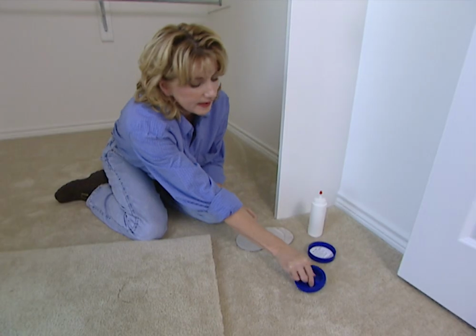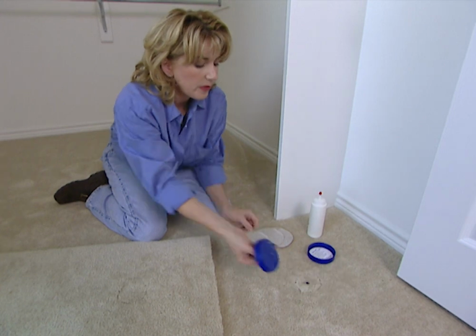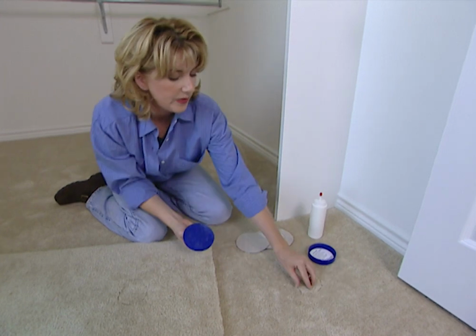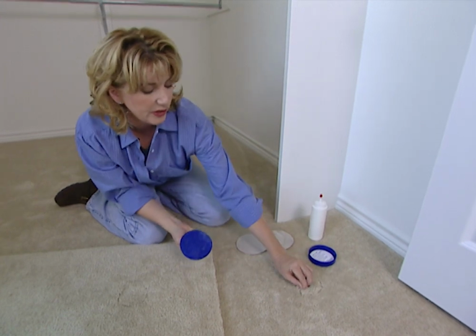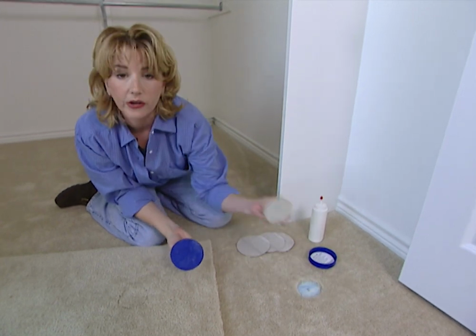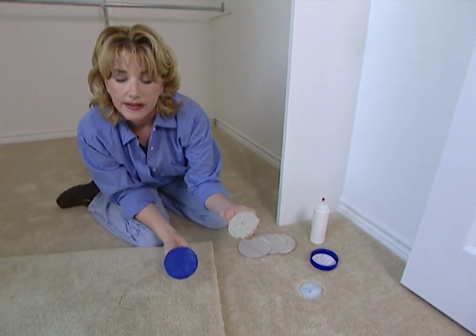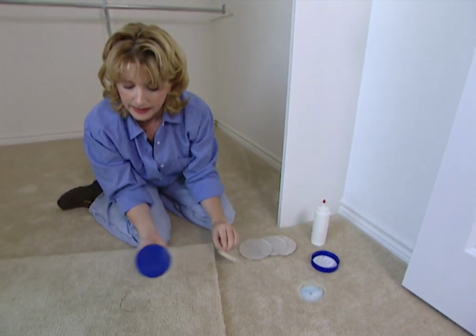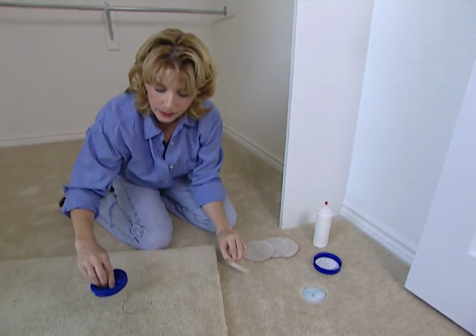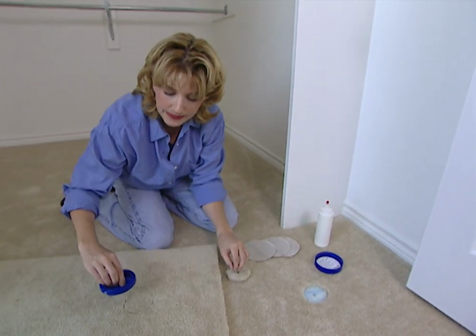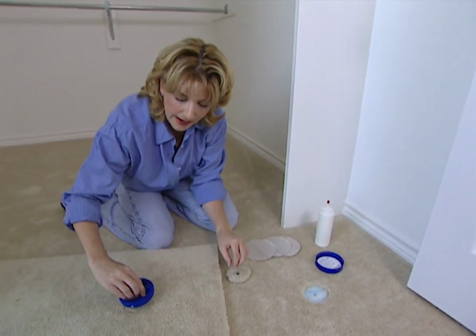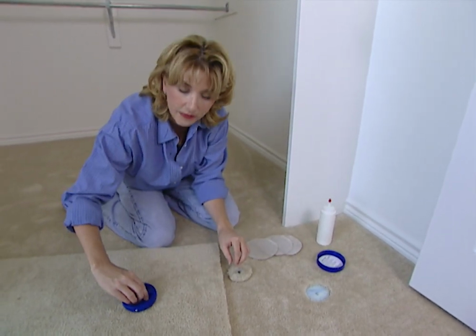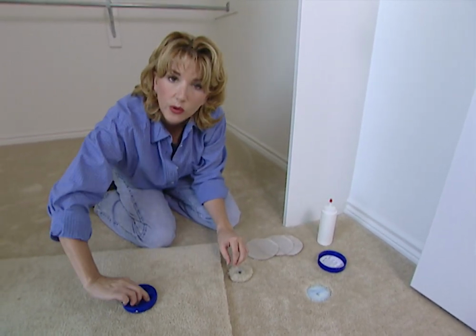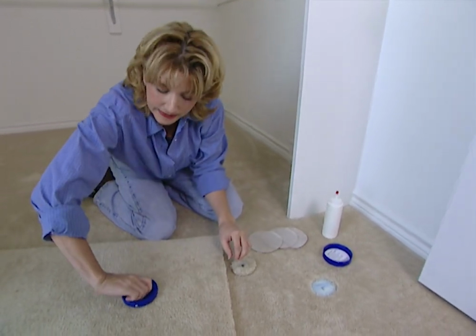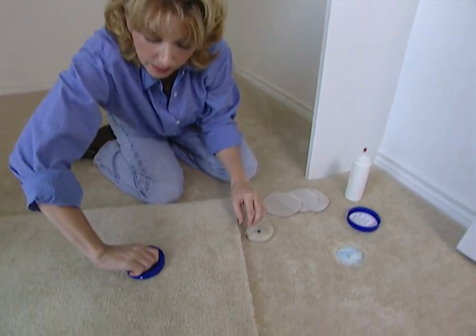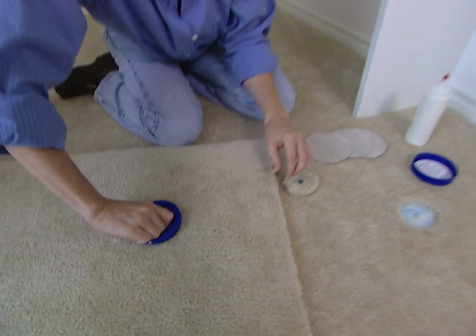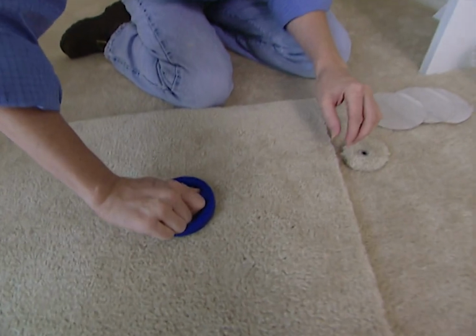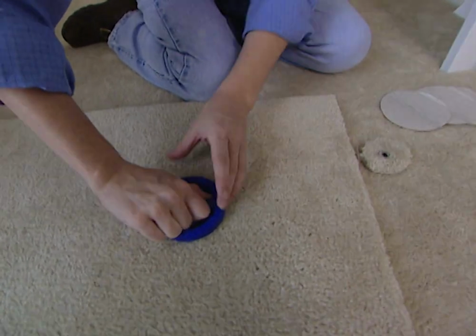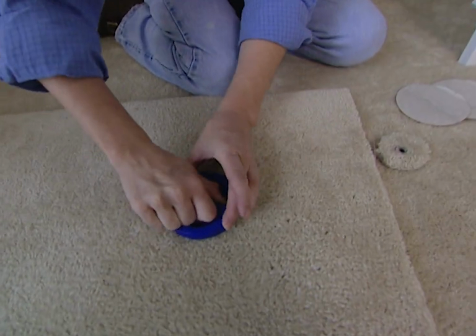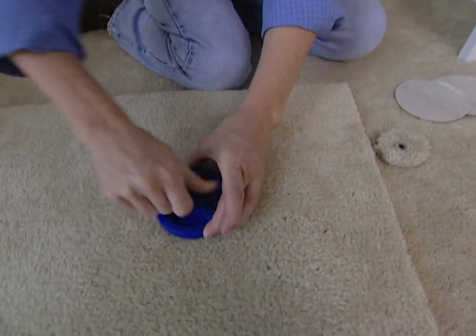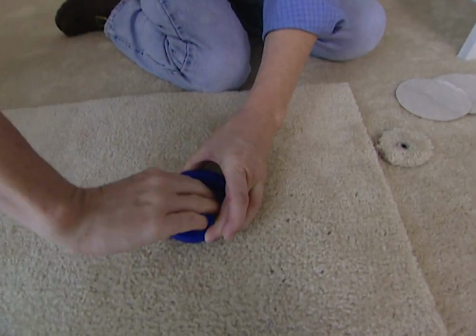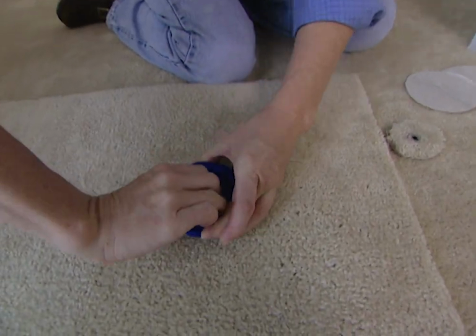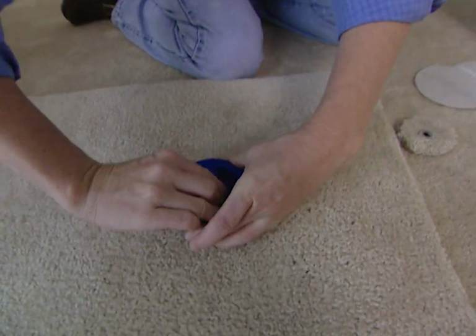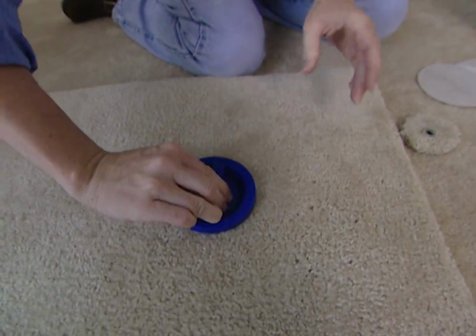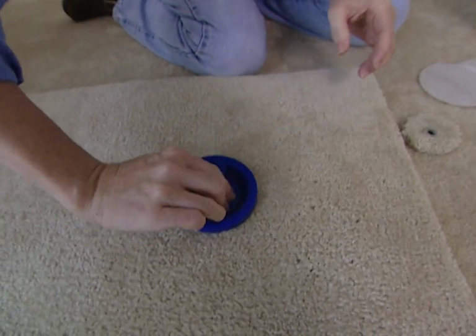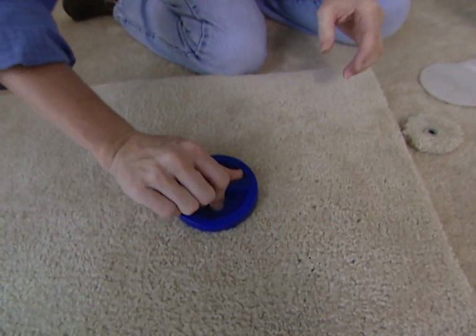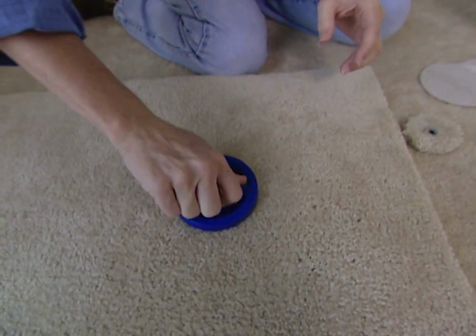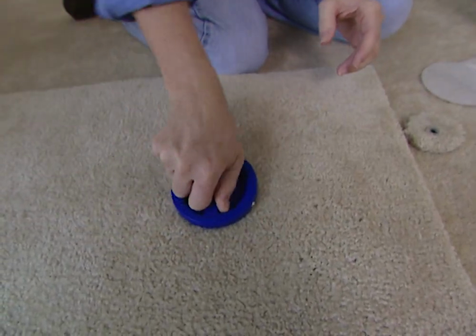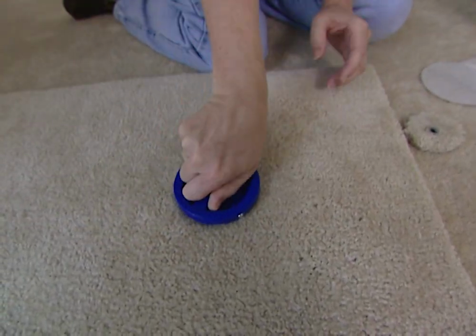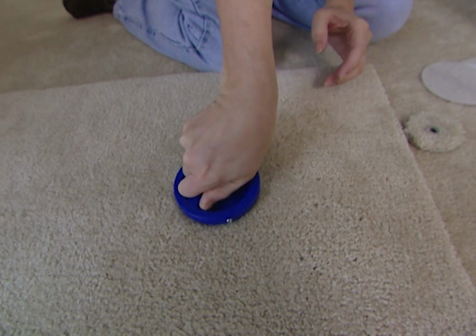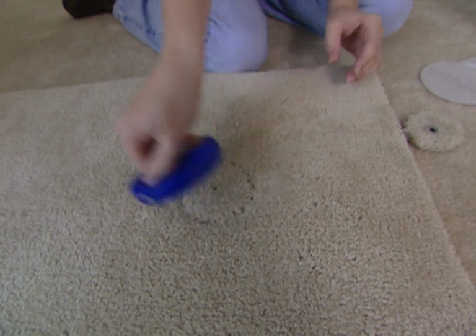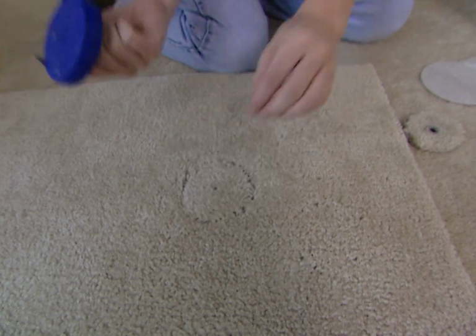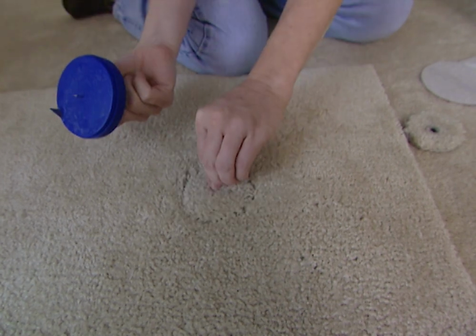Remove the damaged area and then cut a replacement patch out of a scrap piece of carpet. If you don't have a scrap piece around the house, just cut it from an inconspicuous area elsewhere in the house.